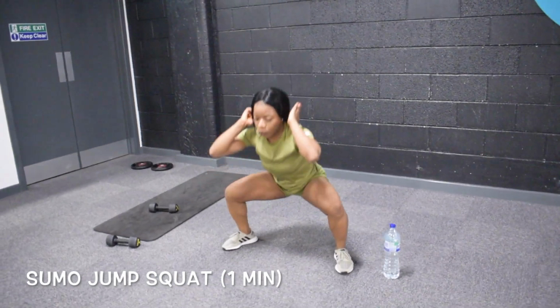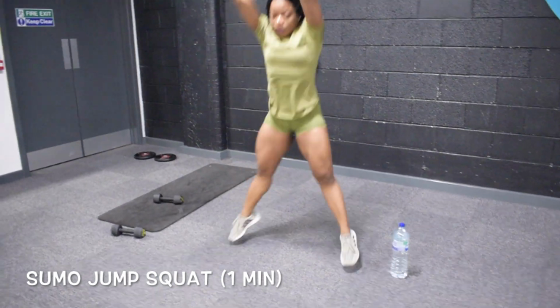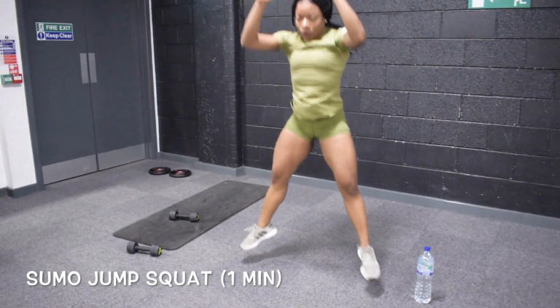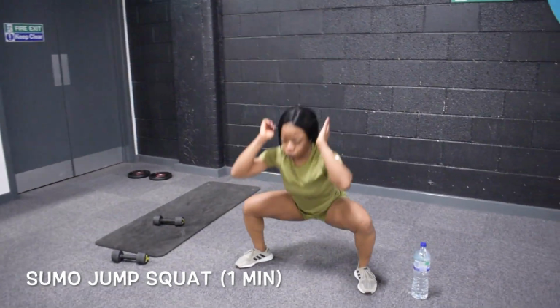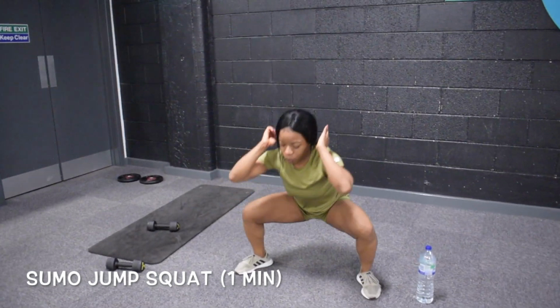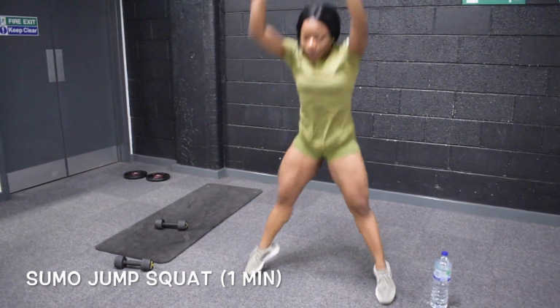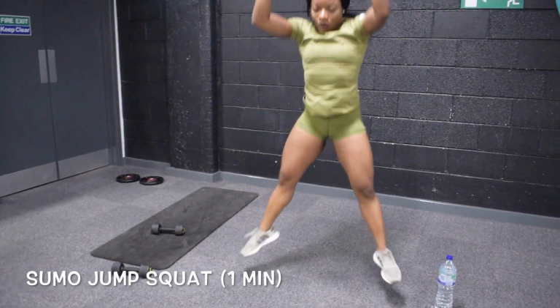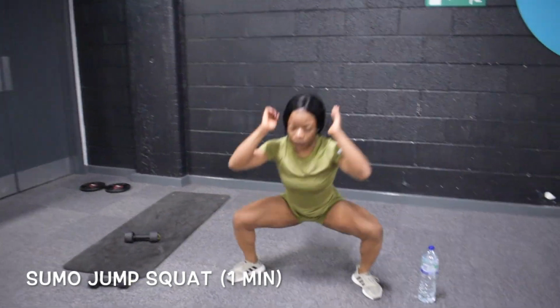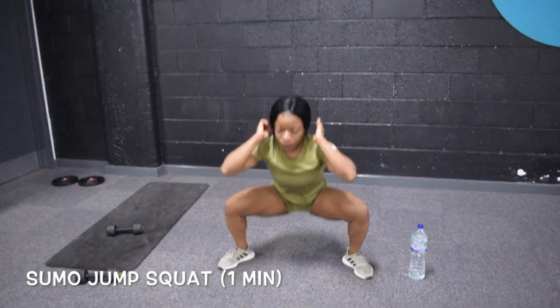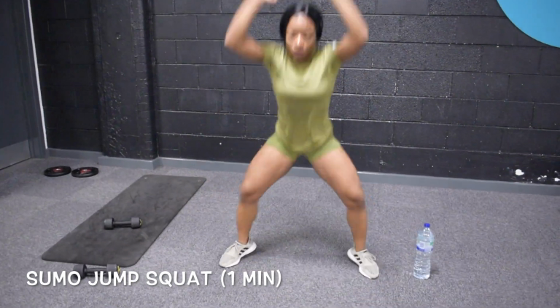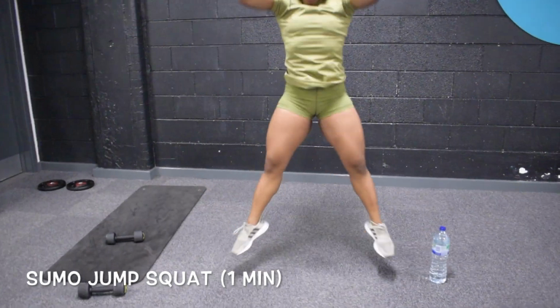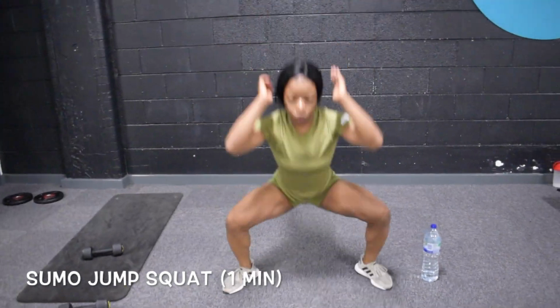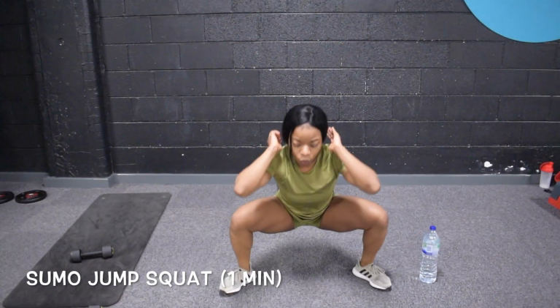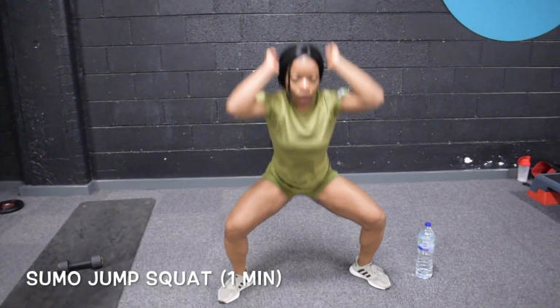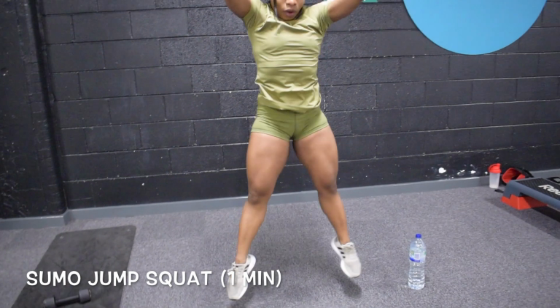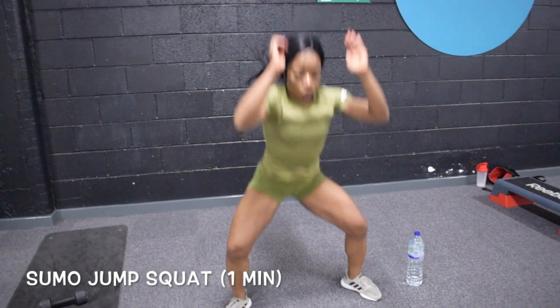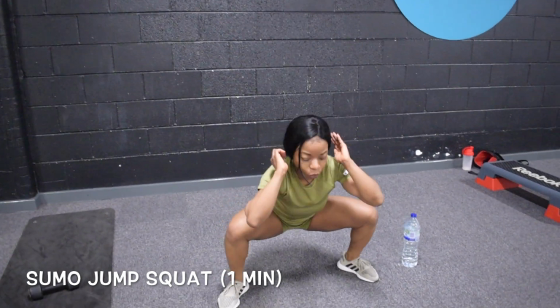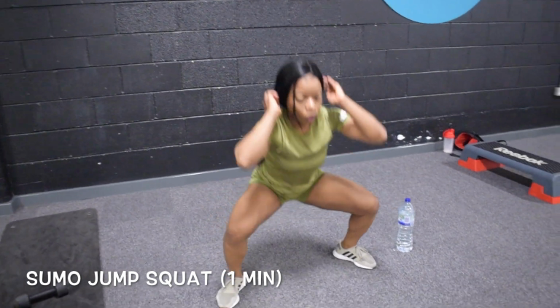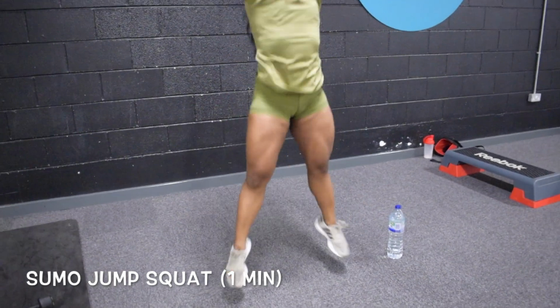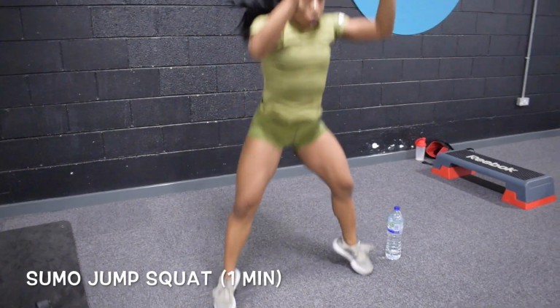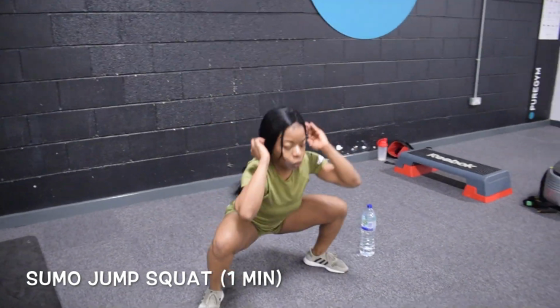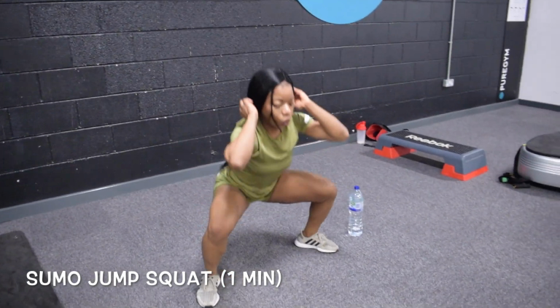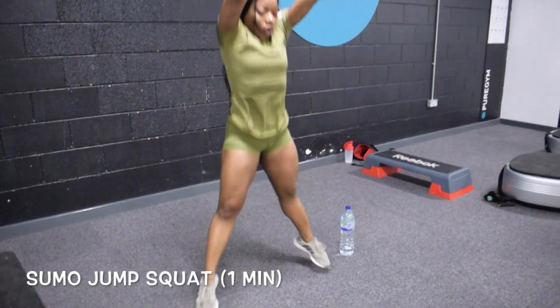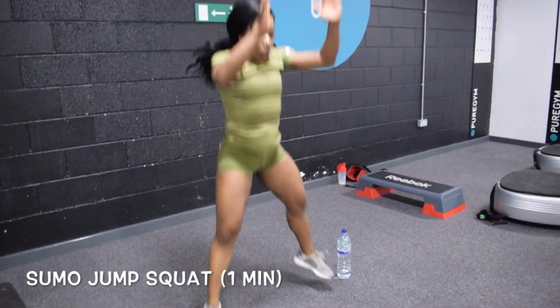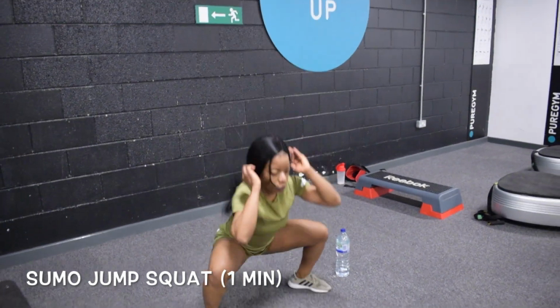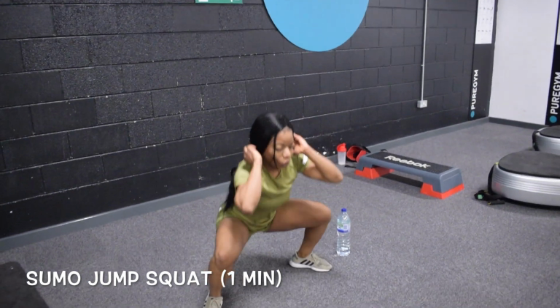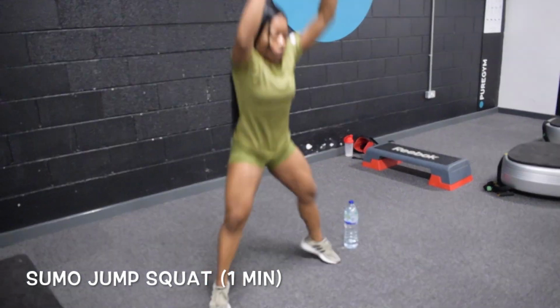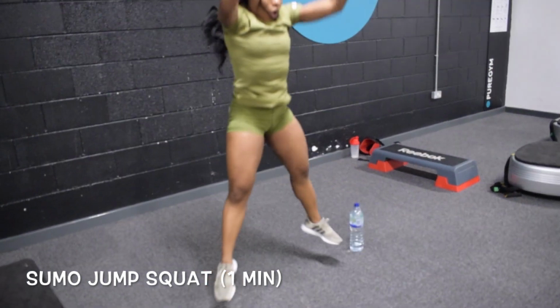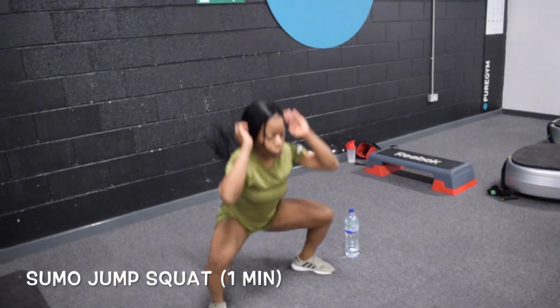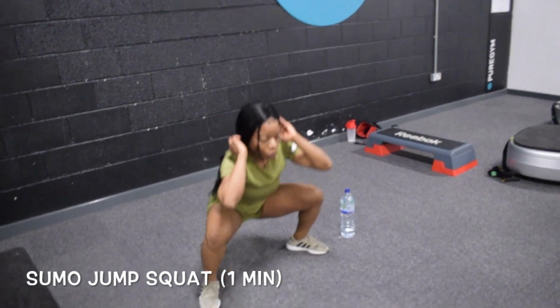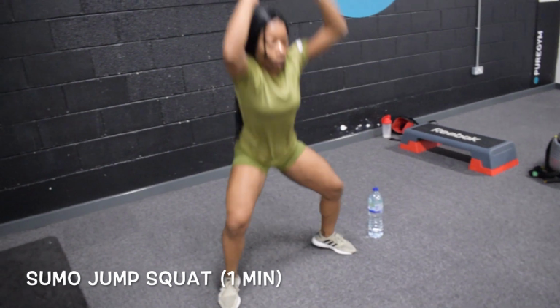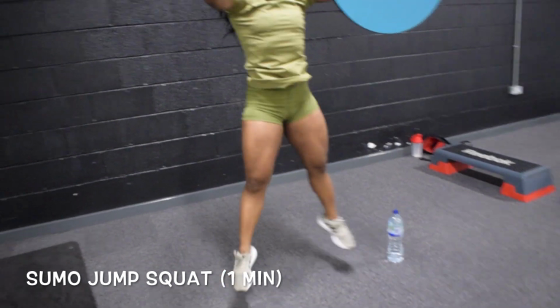So when you jump up, I want you to push your hands up like you're actually pushing something towards the ceiling, and when you go back down to a squat position, don't forget your knees should not go past your toes.